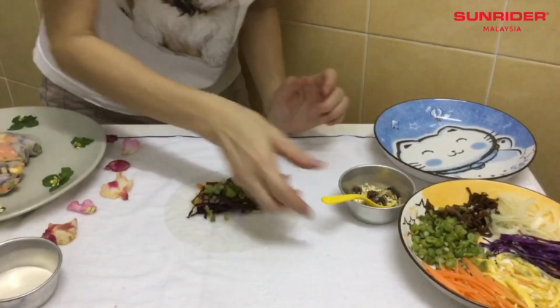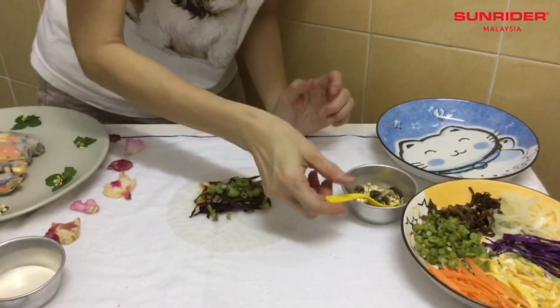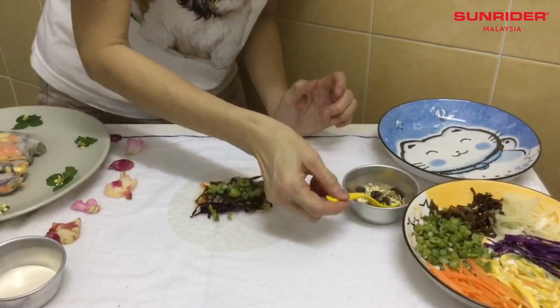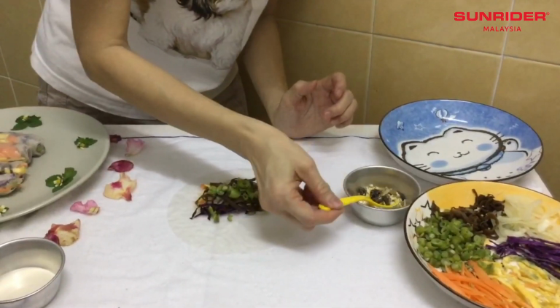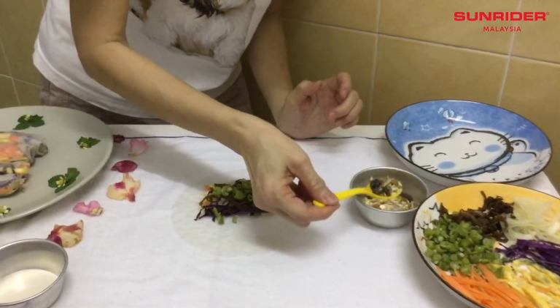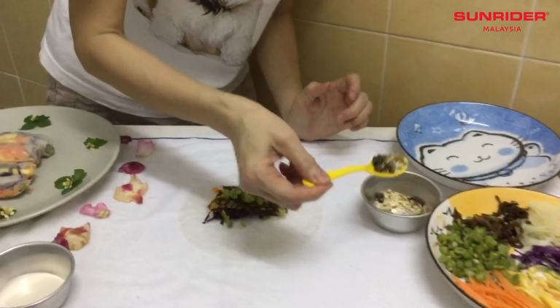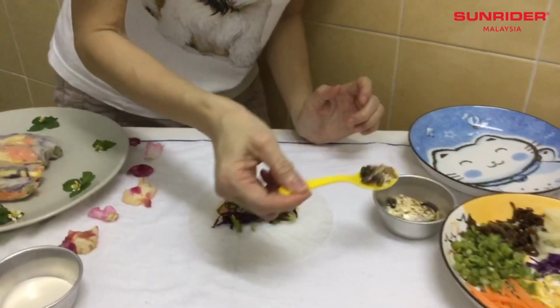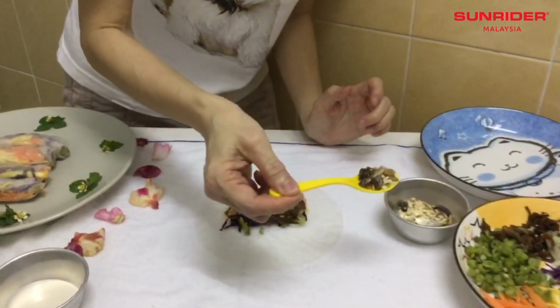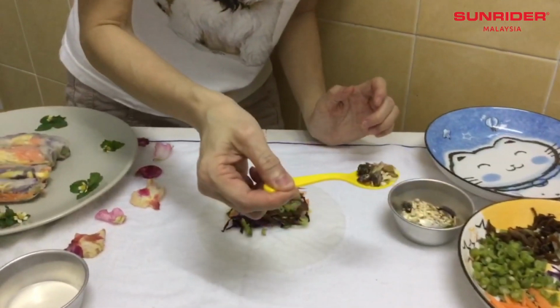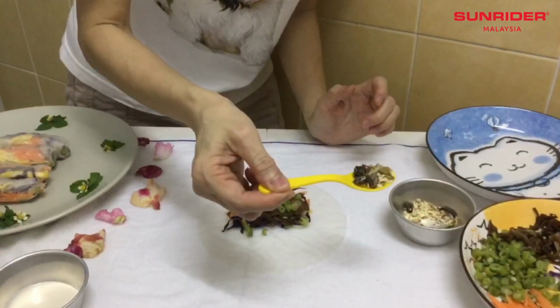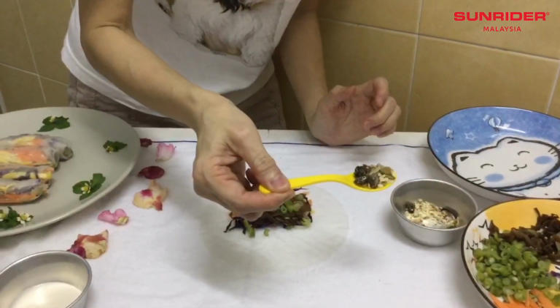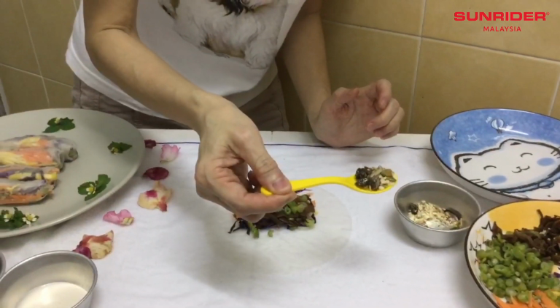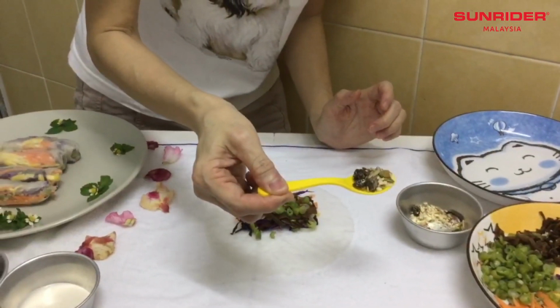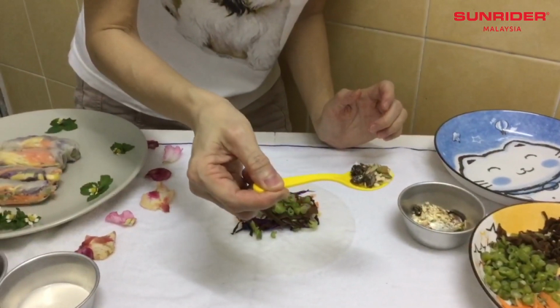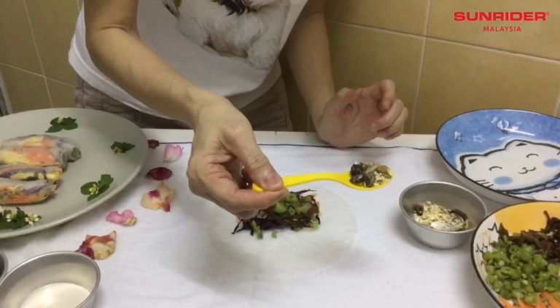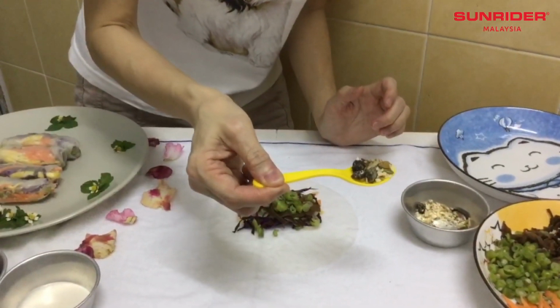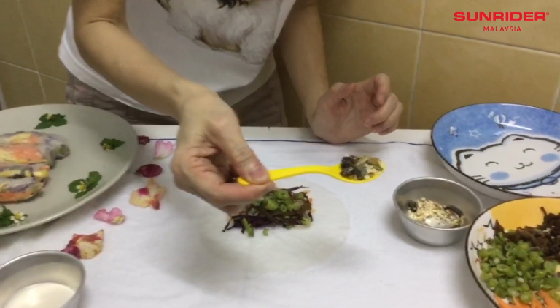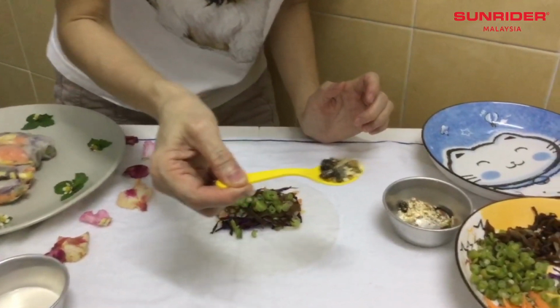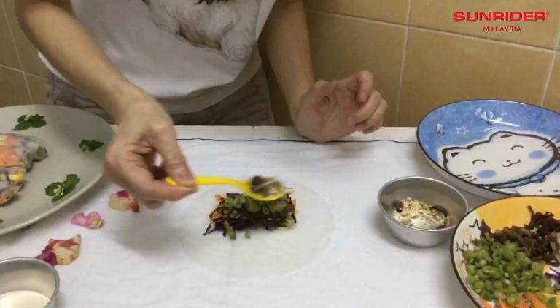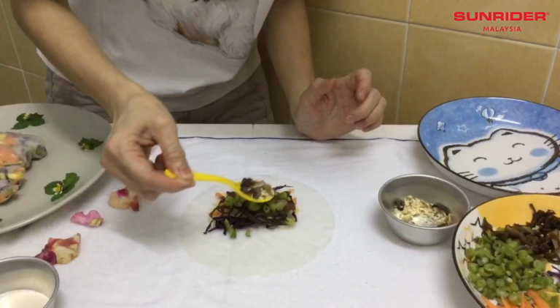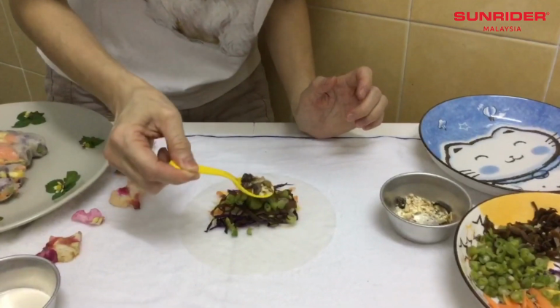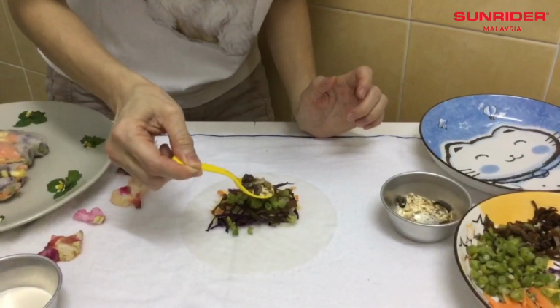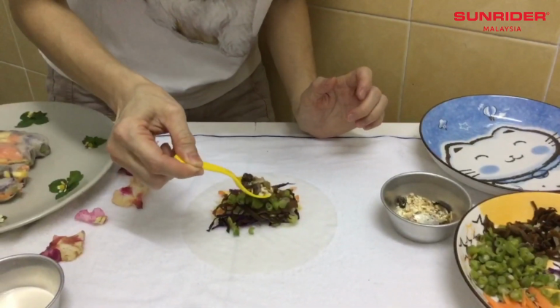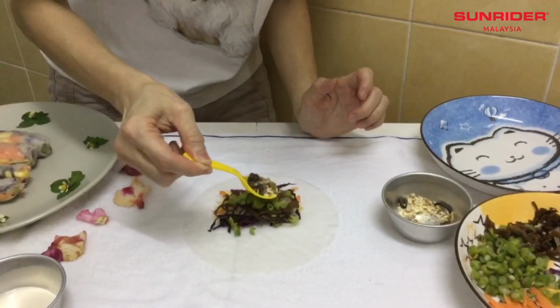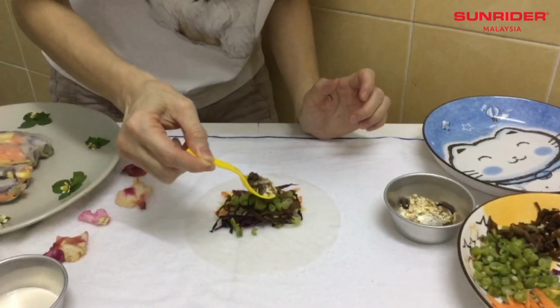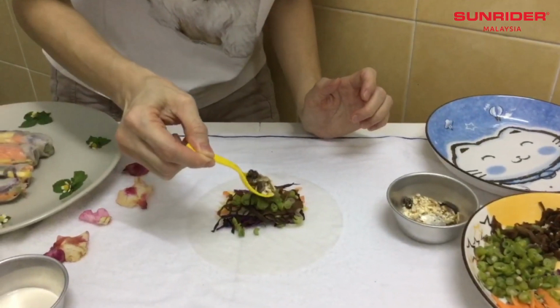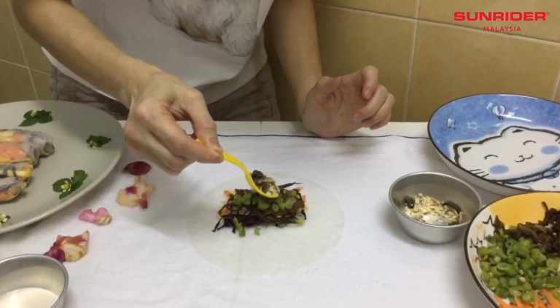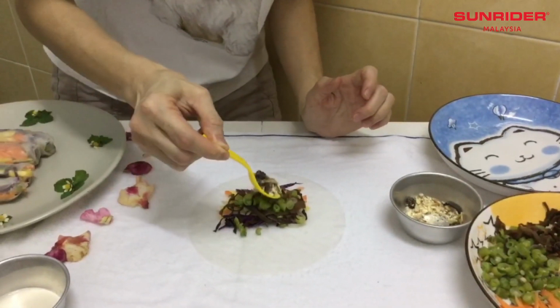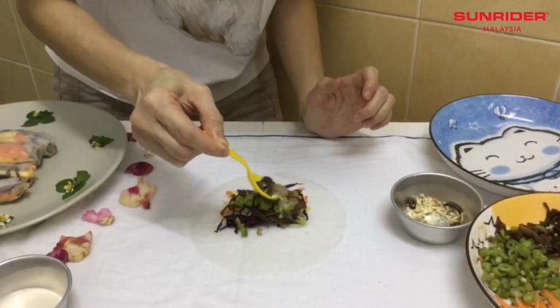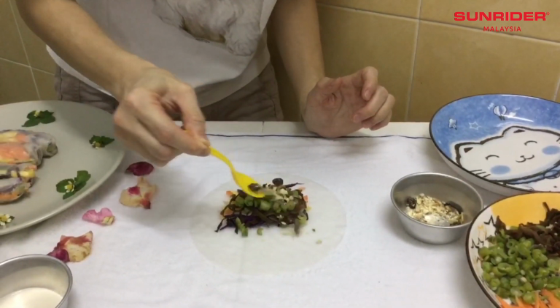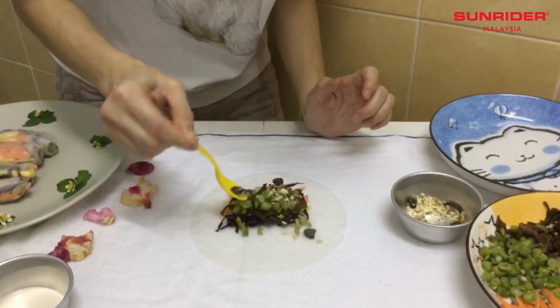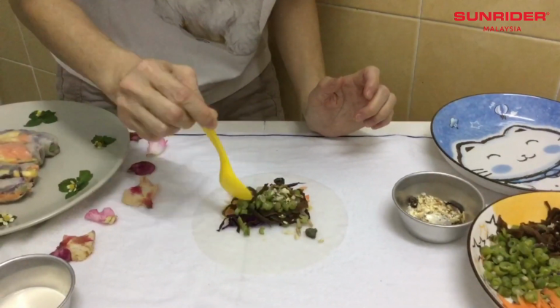Then, I add some of the organic dry mixed fruit on top of the veggie.